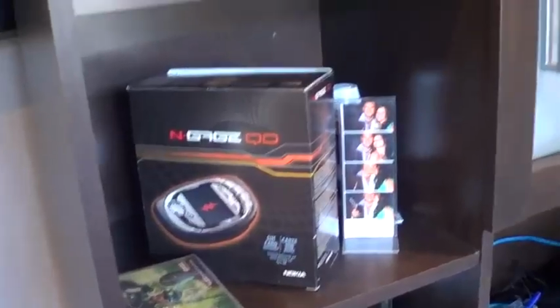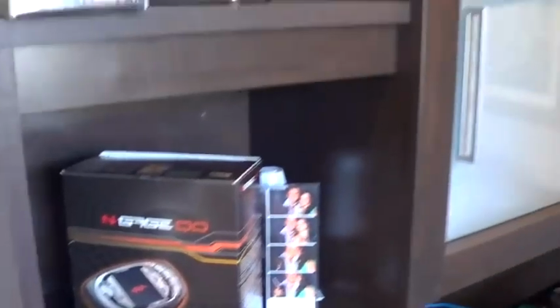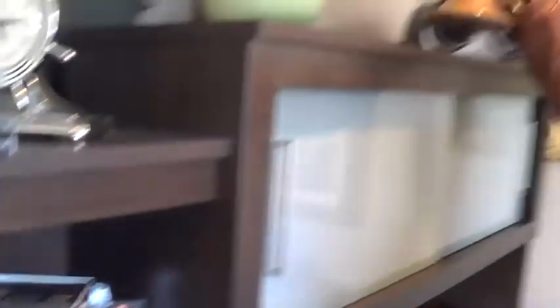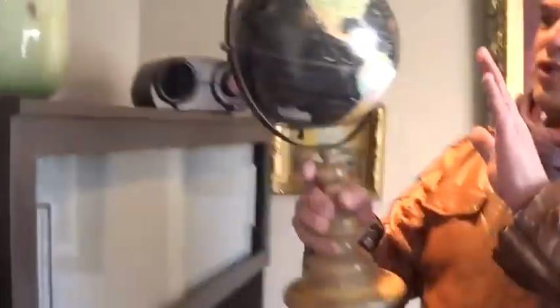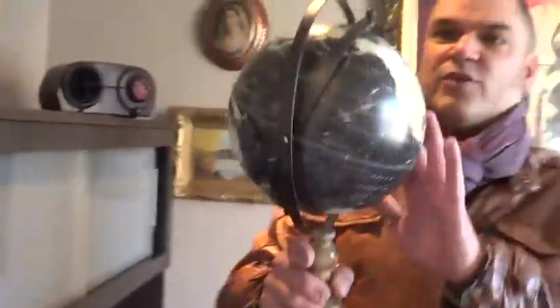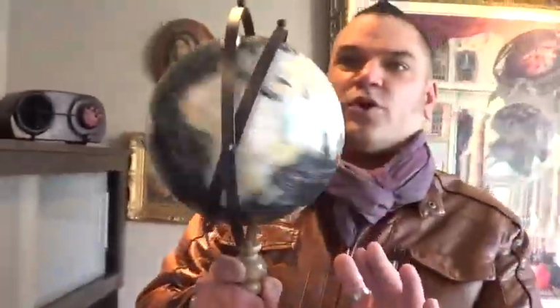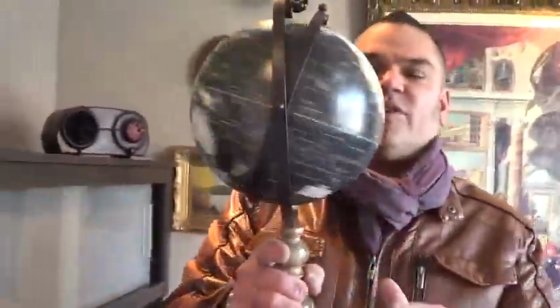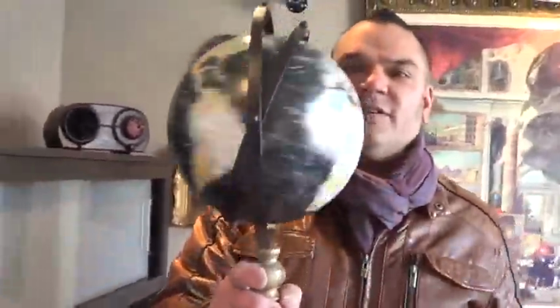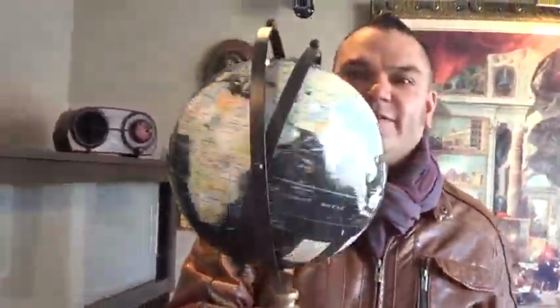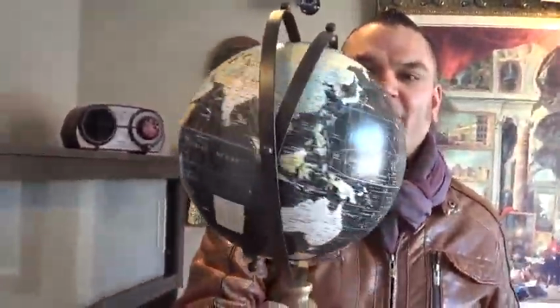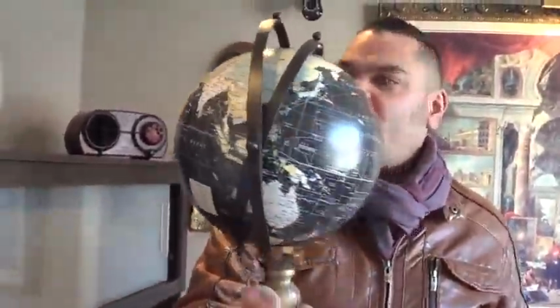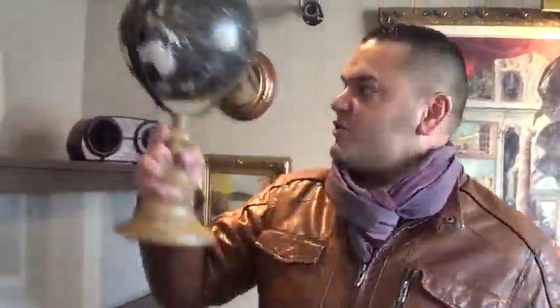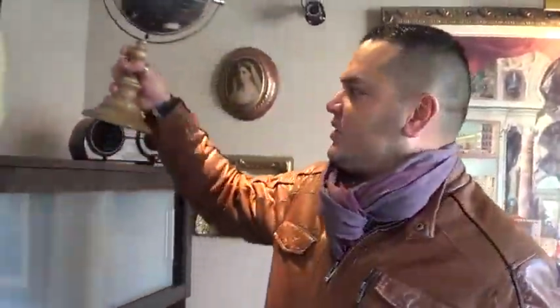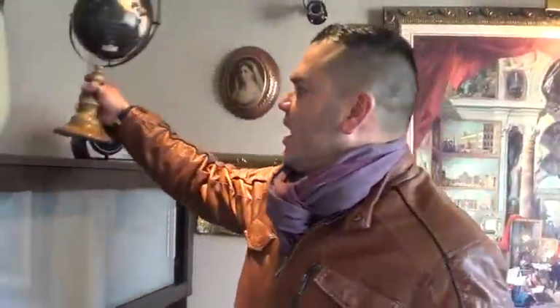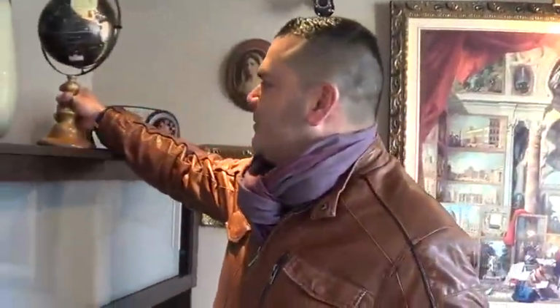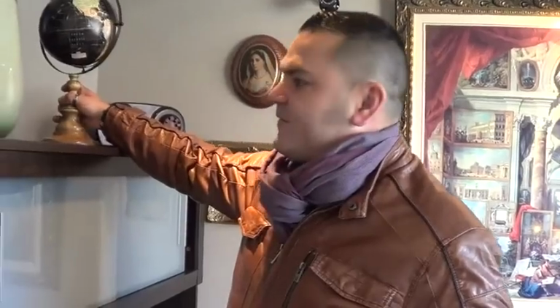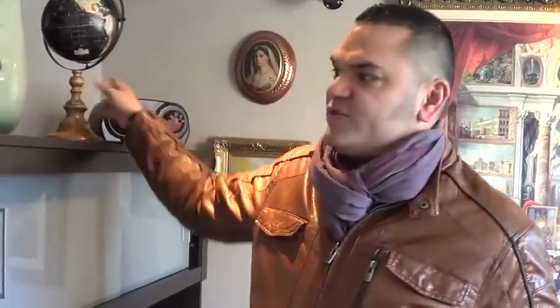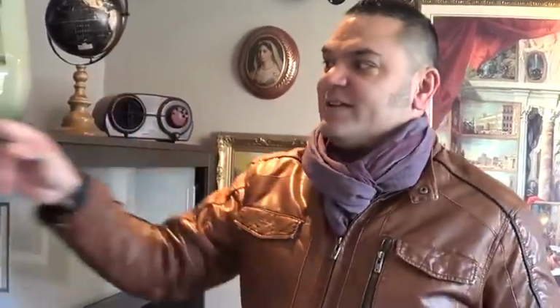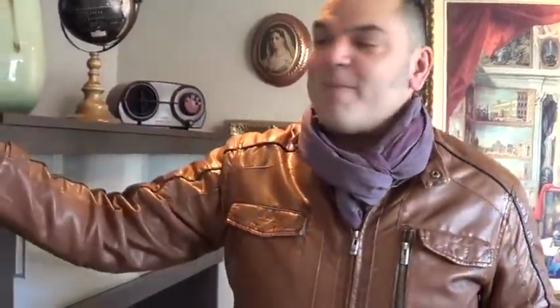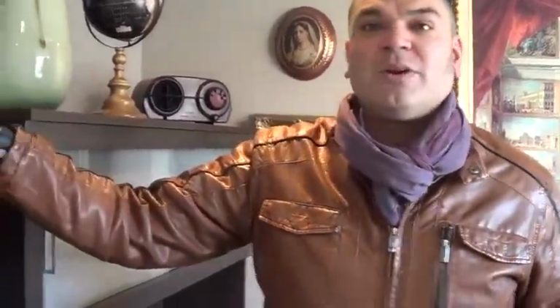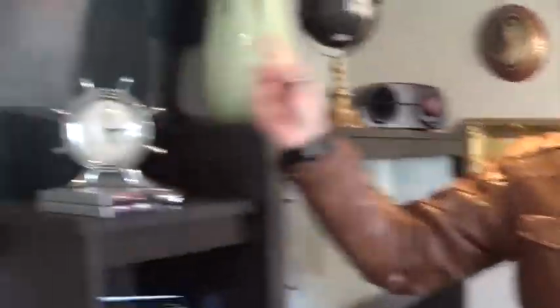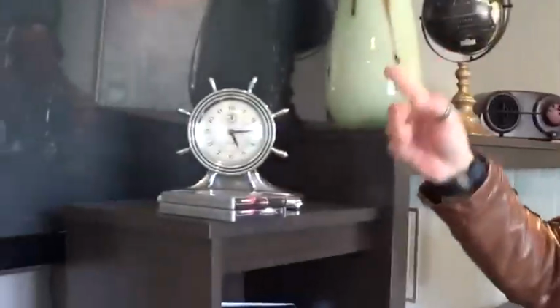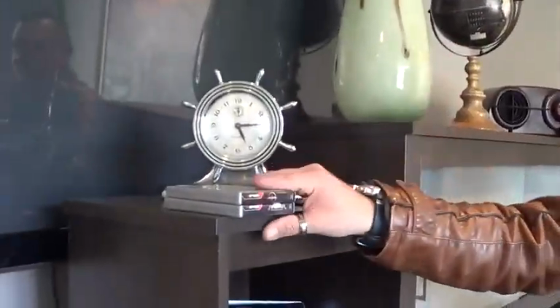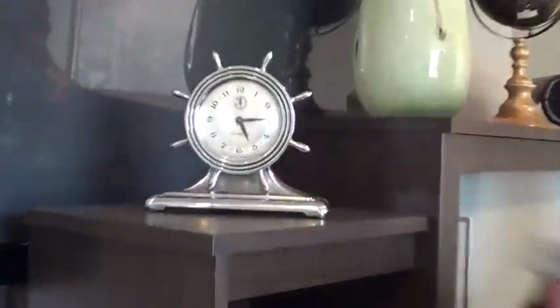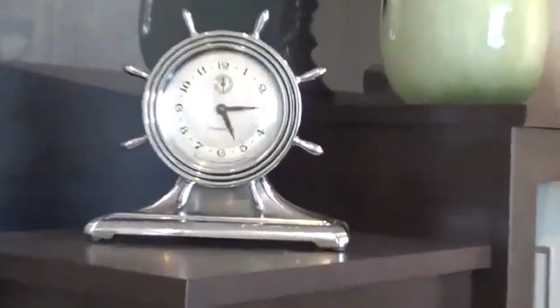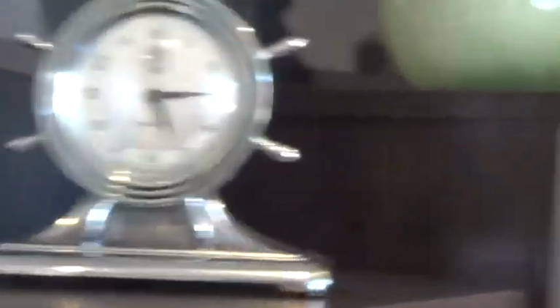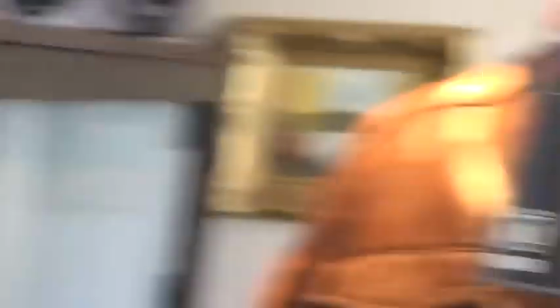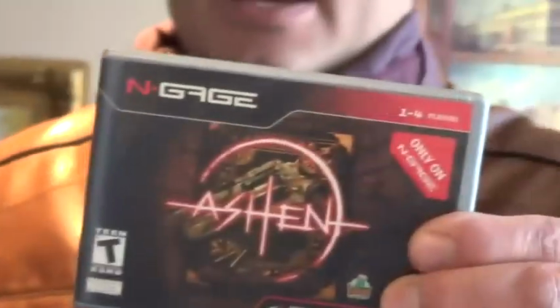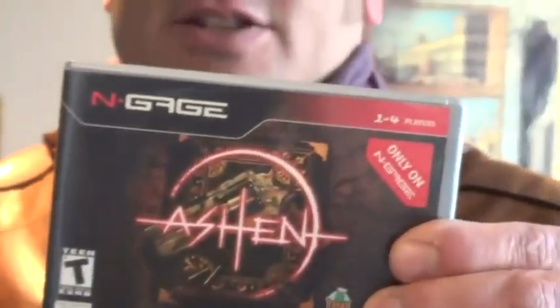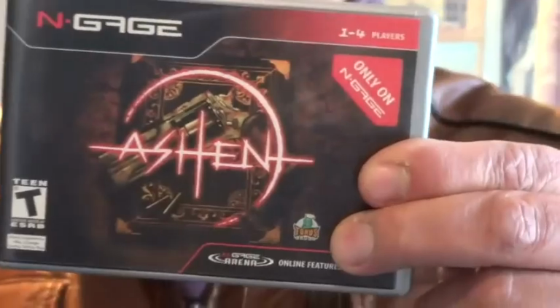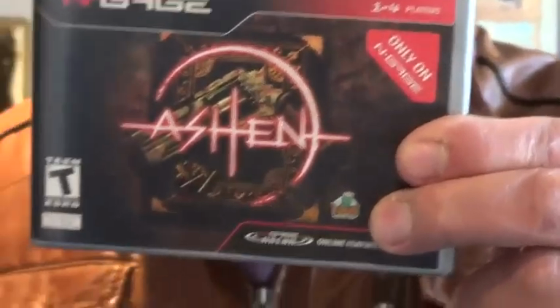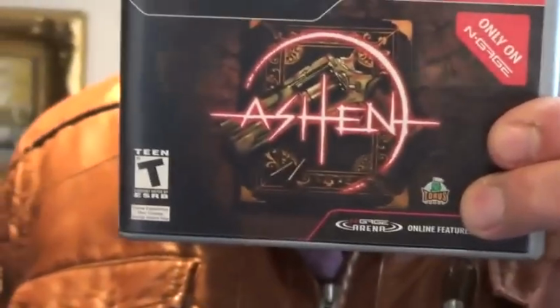I will travel the world to buy your collections. Unlimited funds. Doesn't matter what time of day it is. Ashcan, exclusive to the N-Gage.